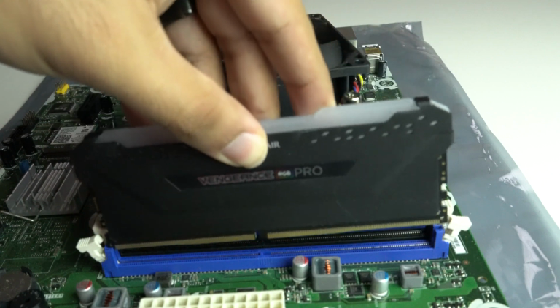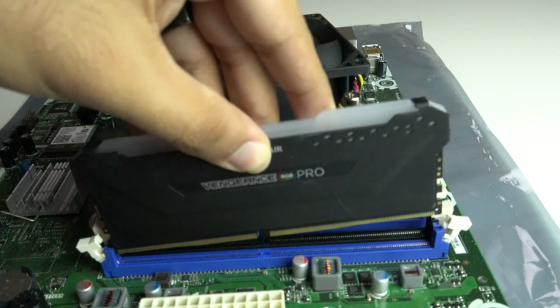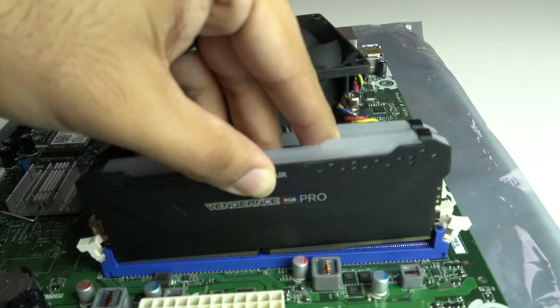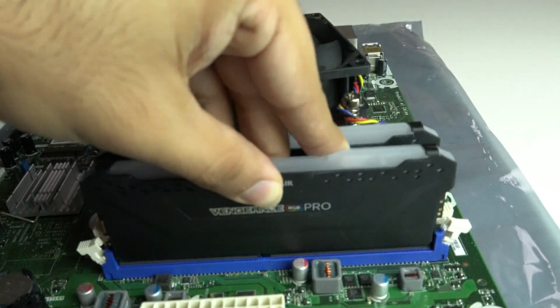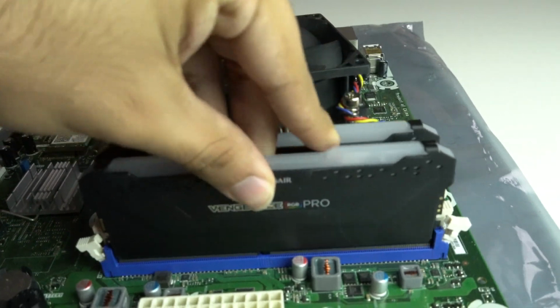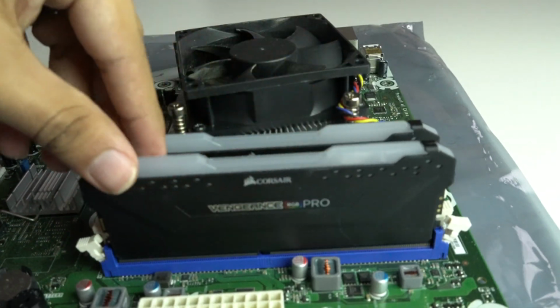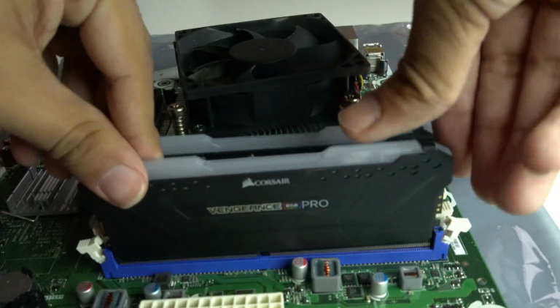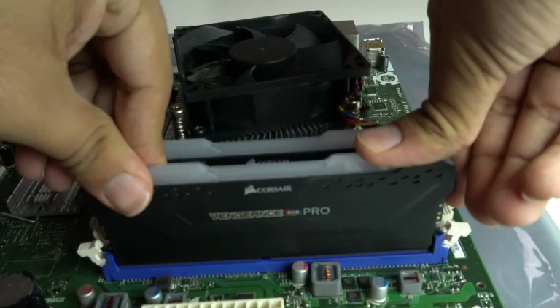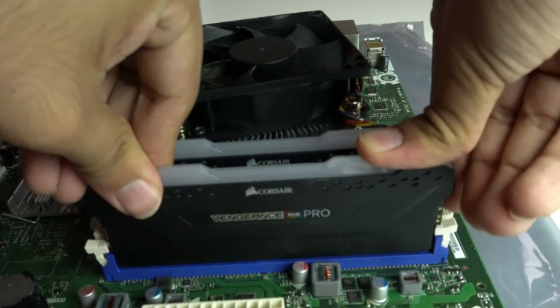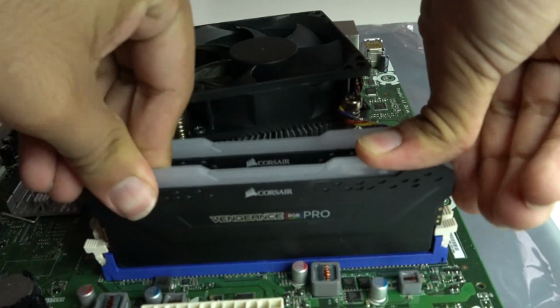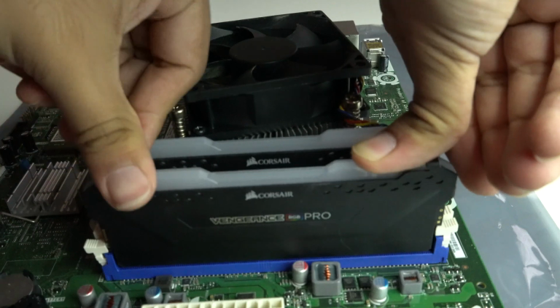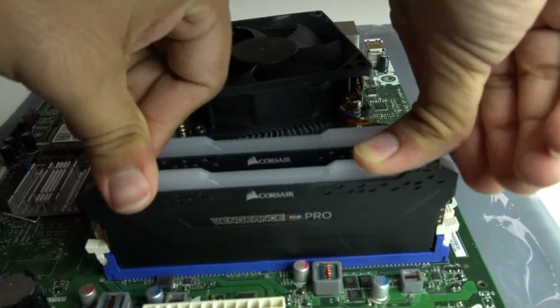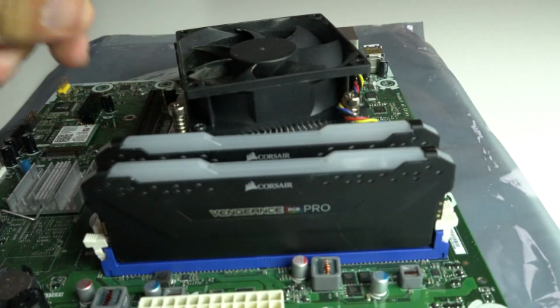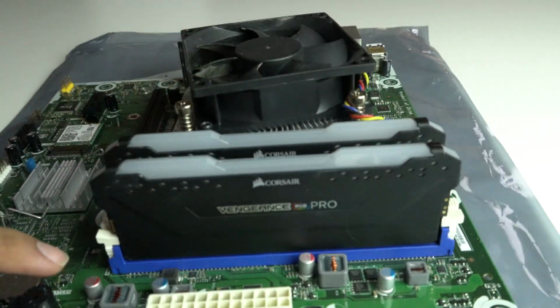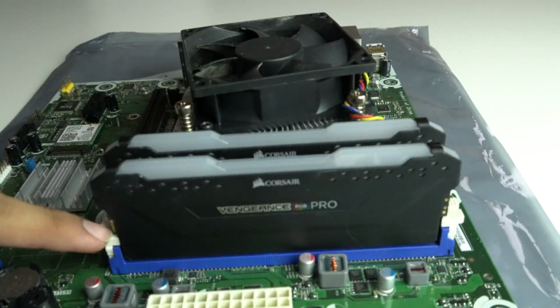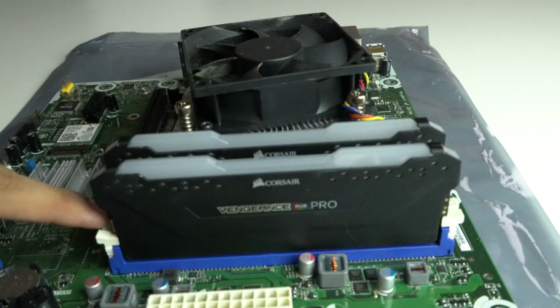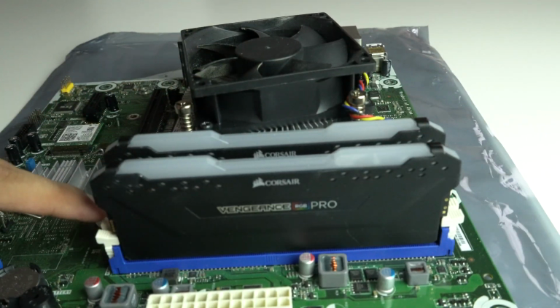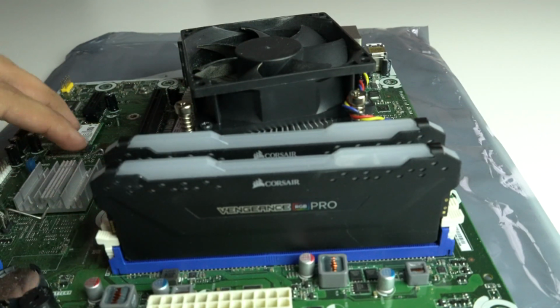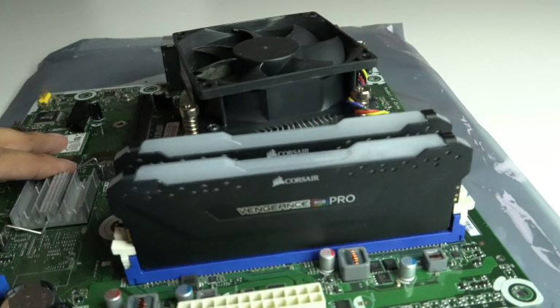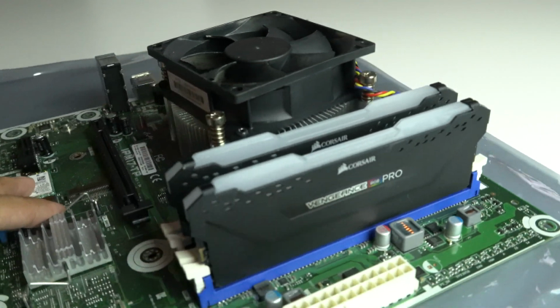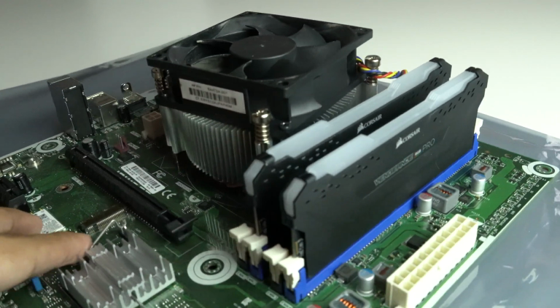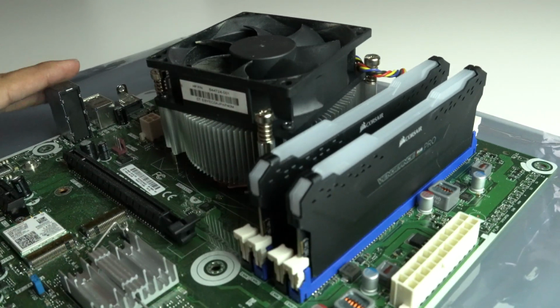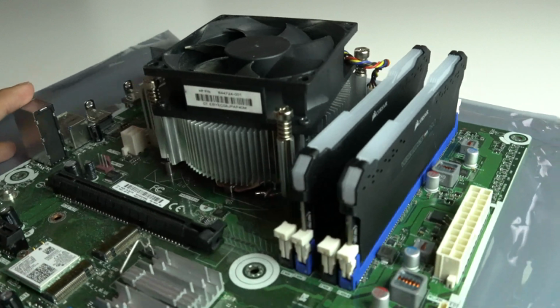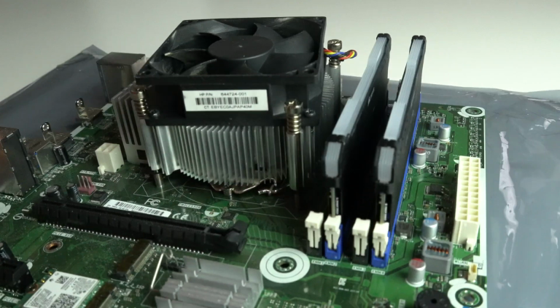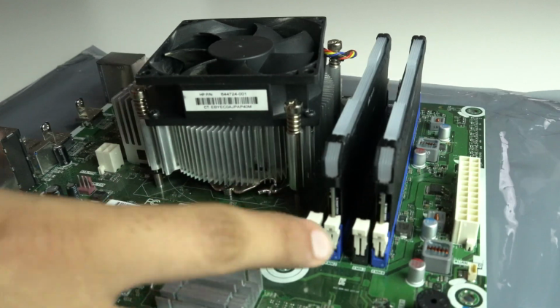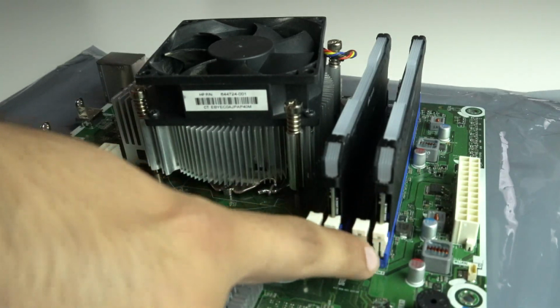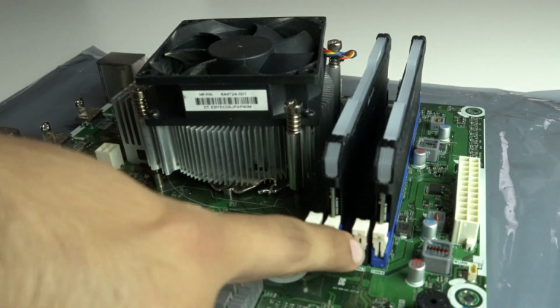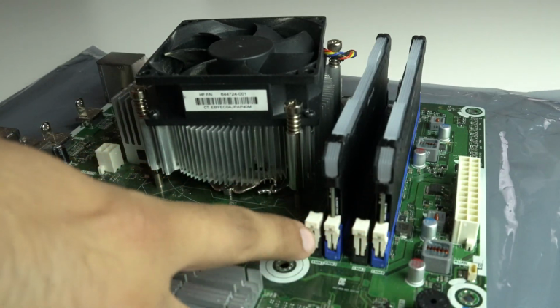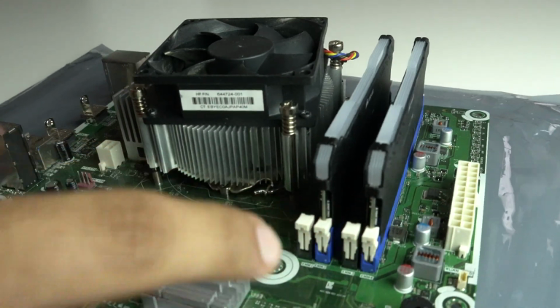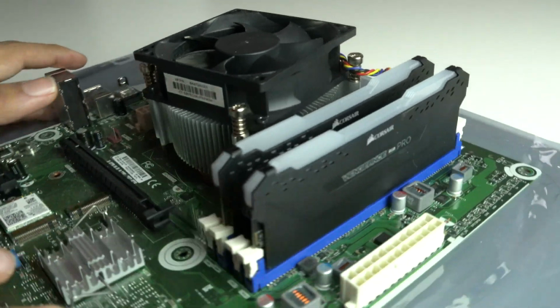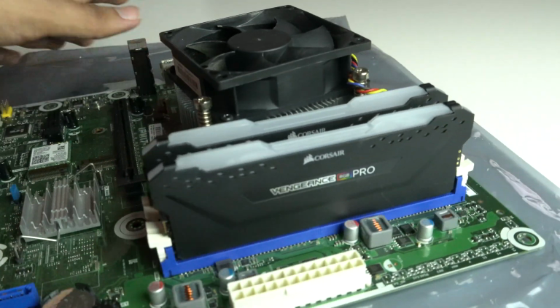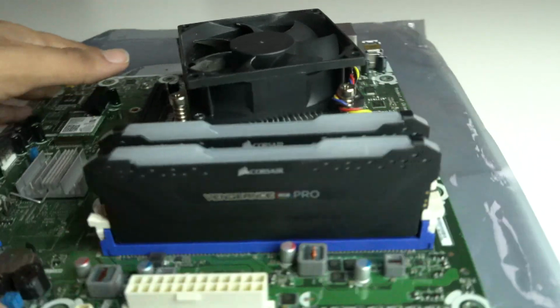After you've heard the clicks, just visually inspect that the memory is seated all the way in. The brackets you lowered previously should now be in the upright and locked position. And that's it — you've installed your memory.